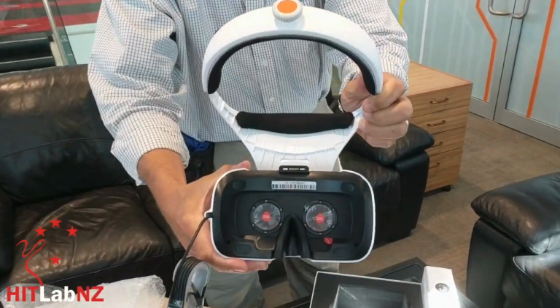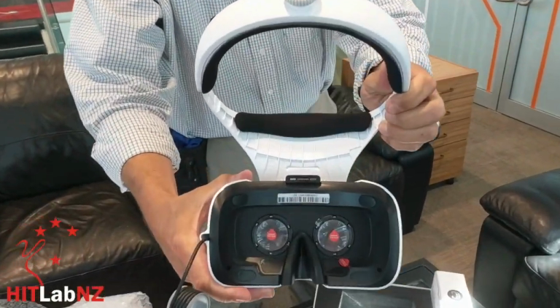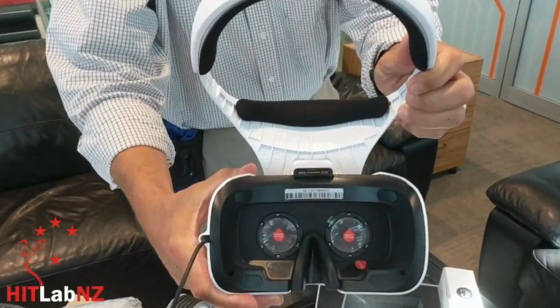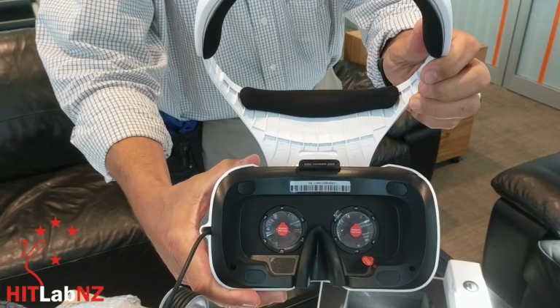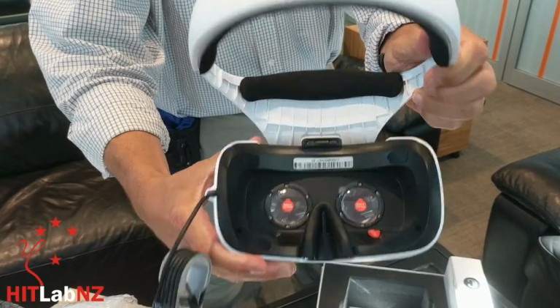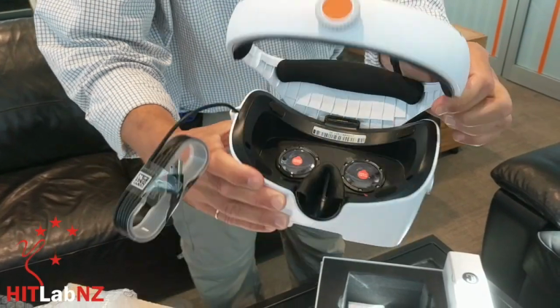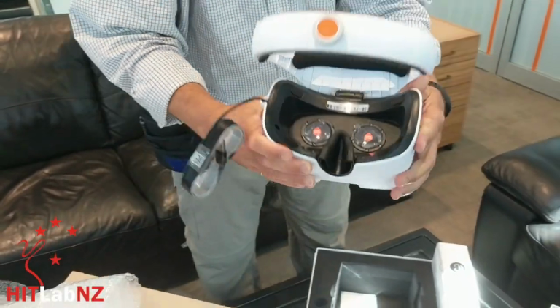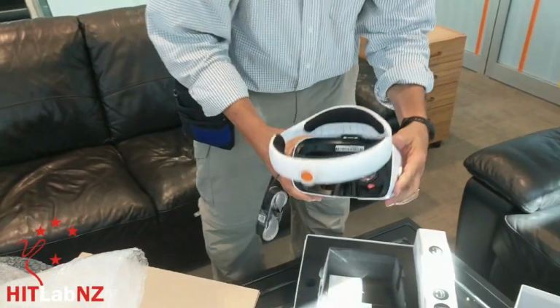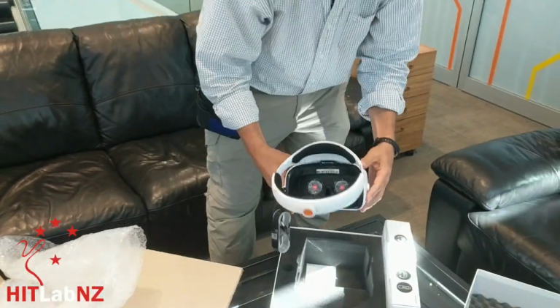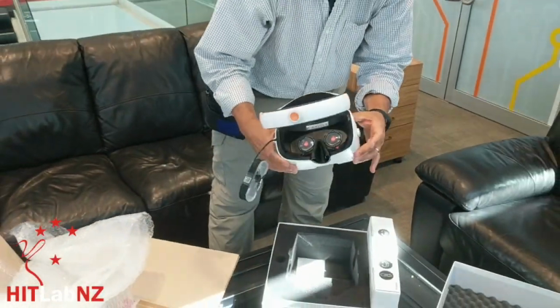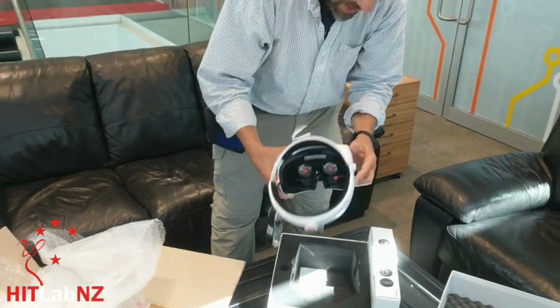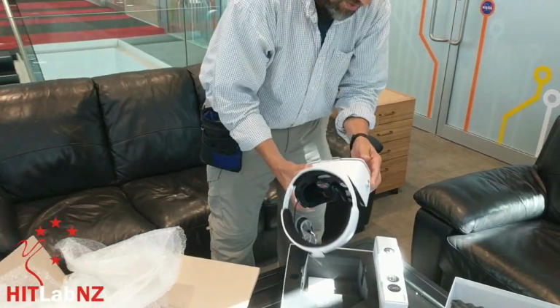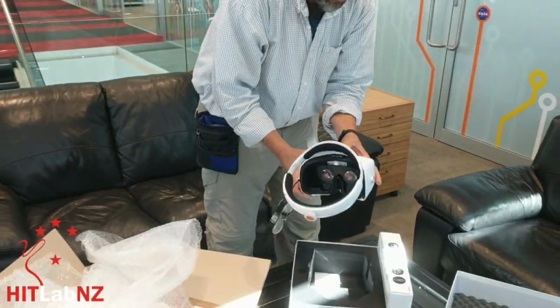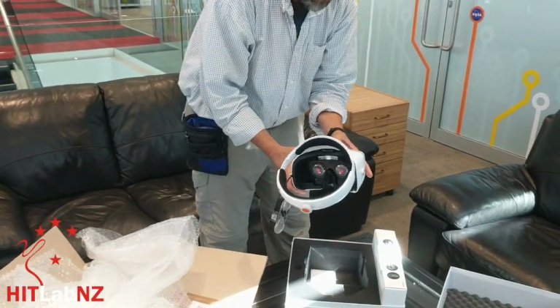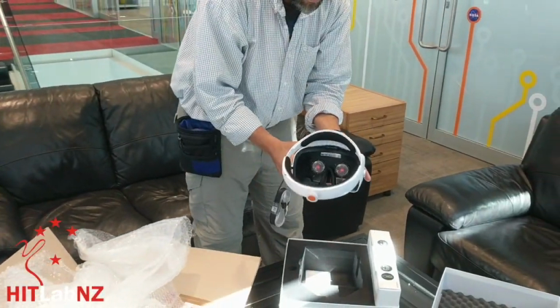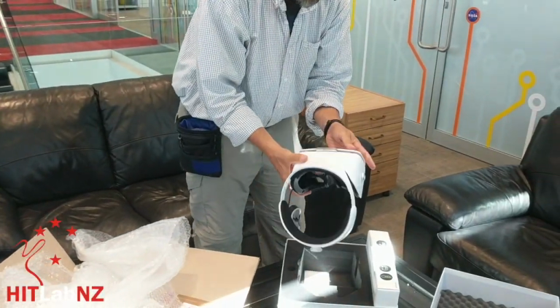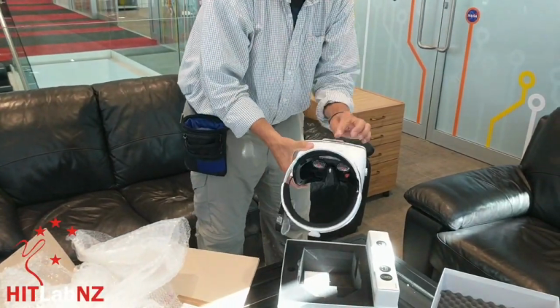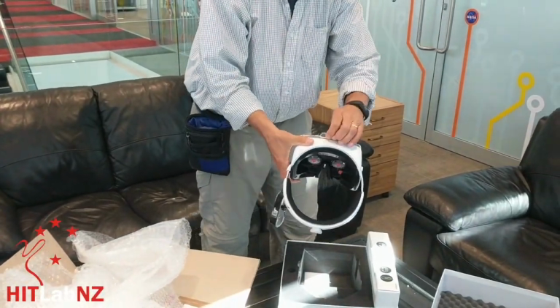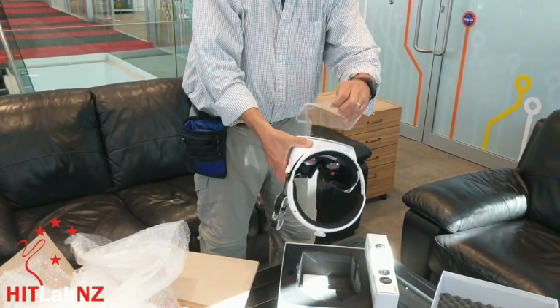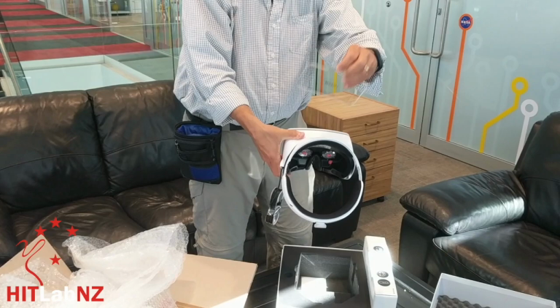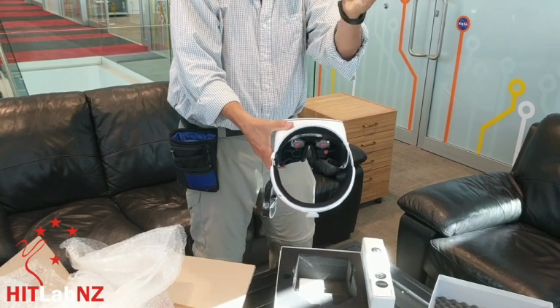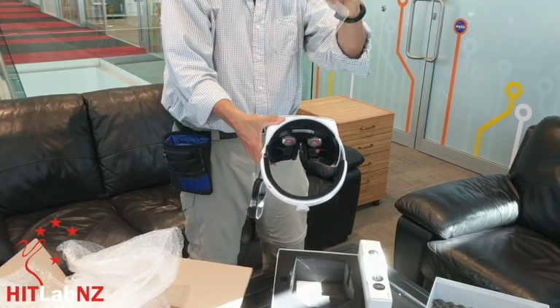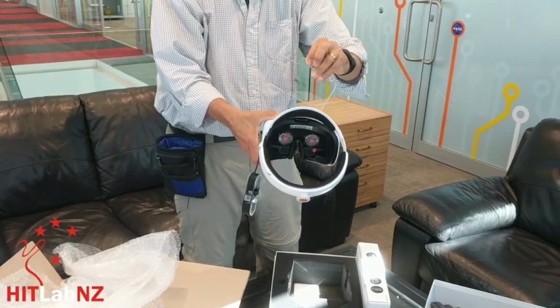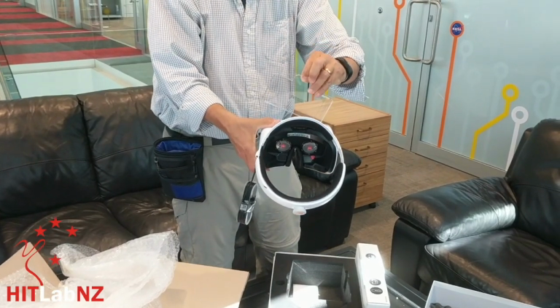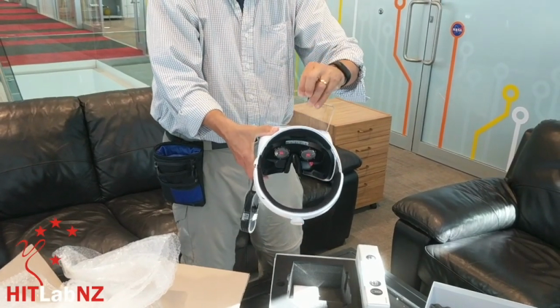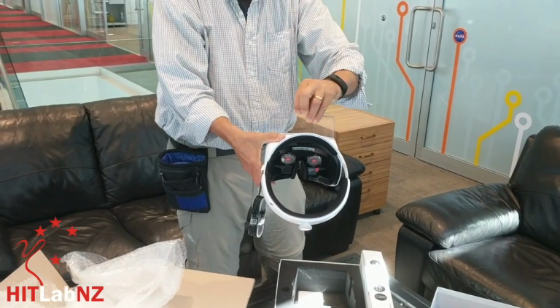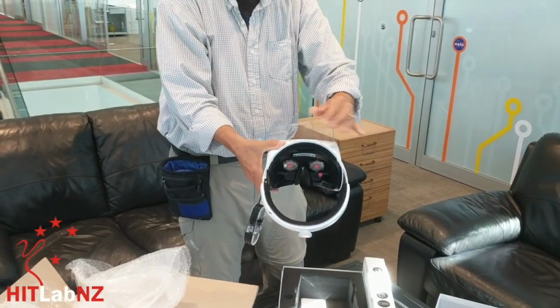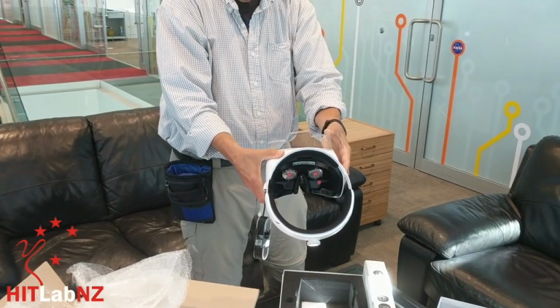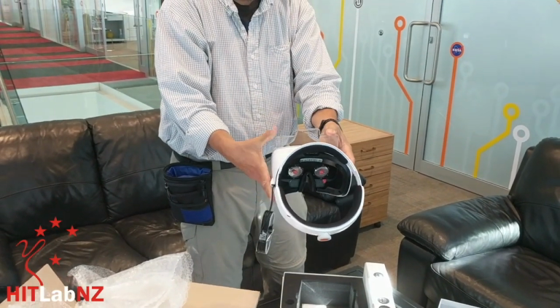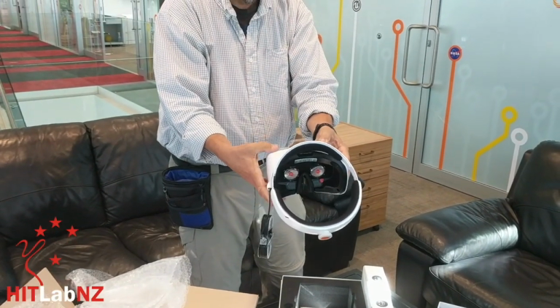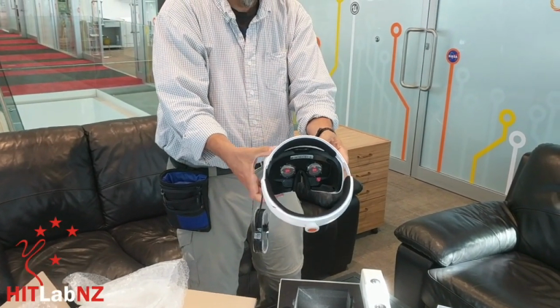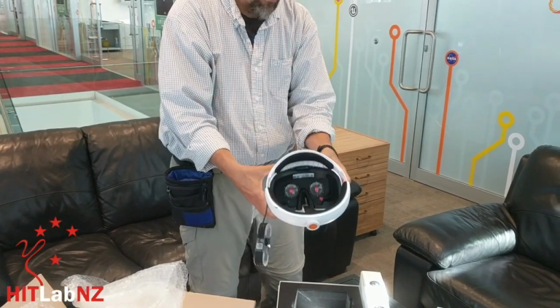This is a standalone unit, so you put your phone where this thing goes. You put your phone in there. It even looks like a phone.